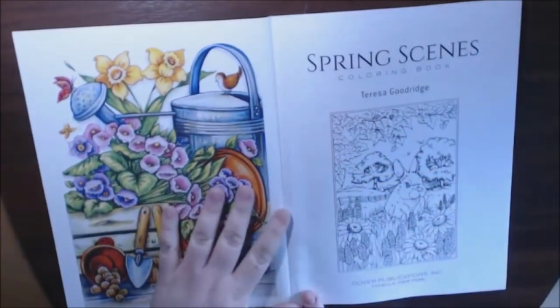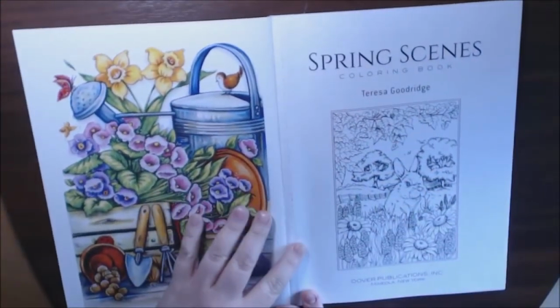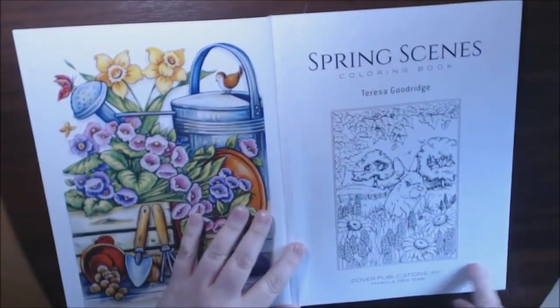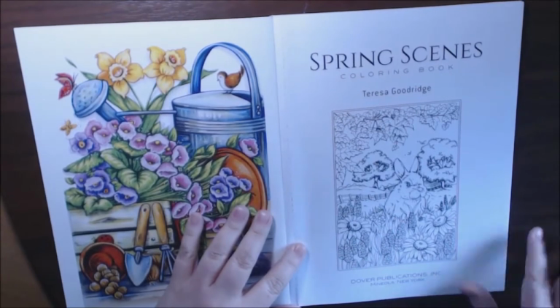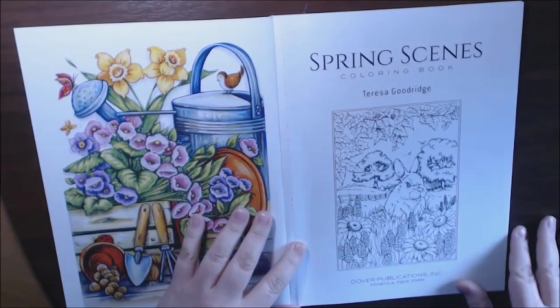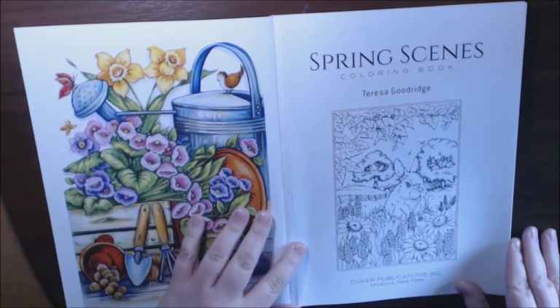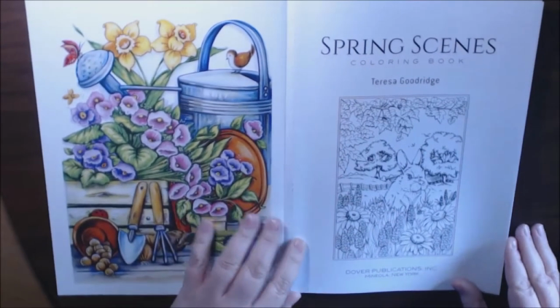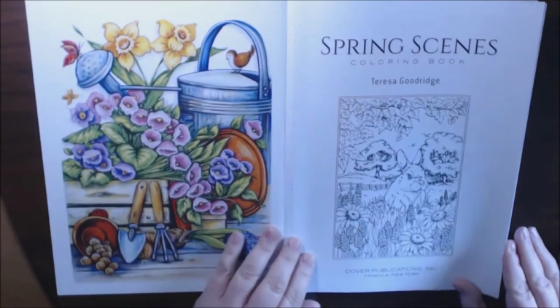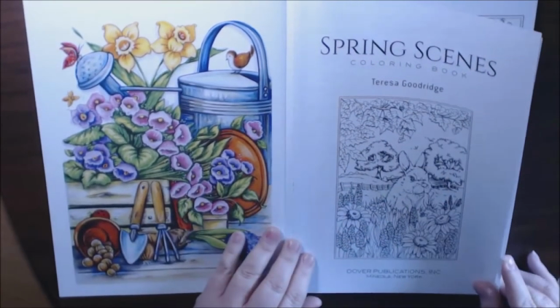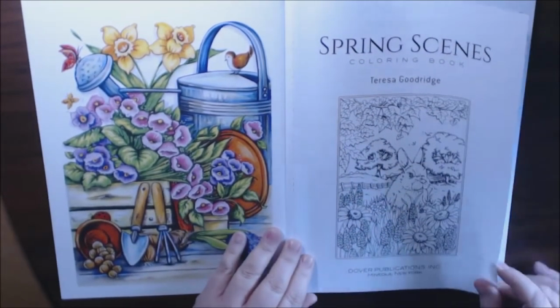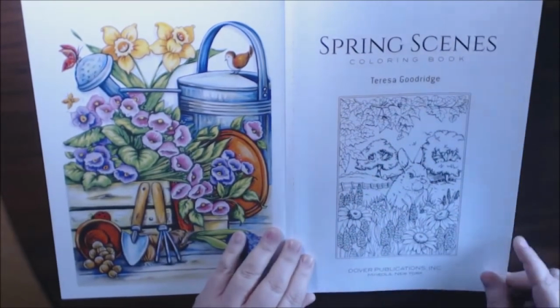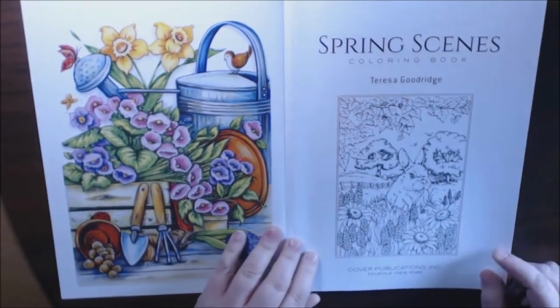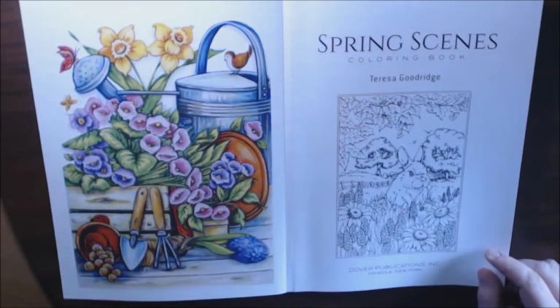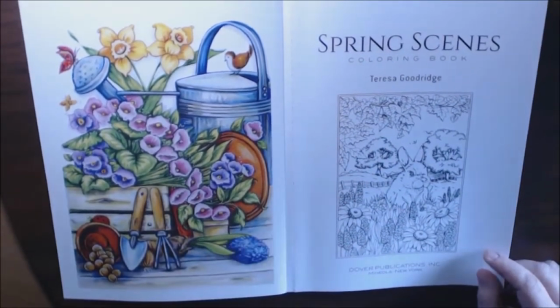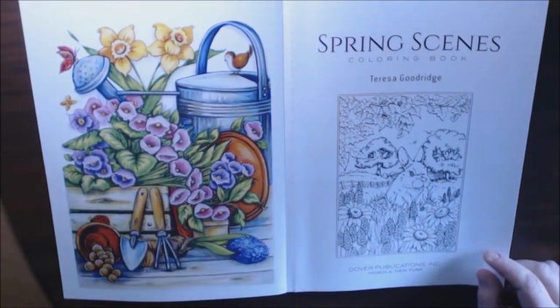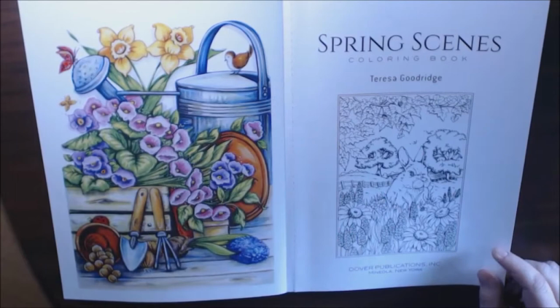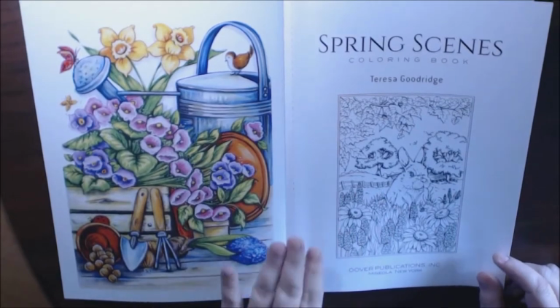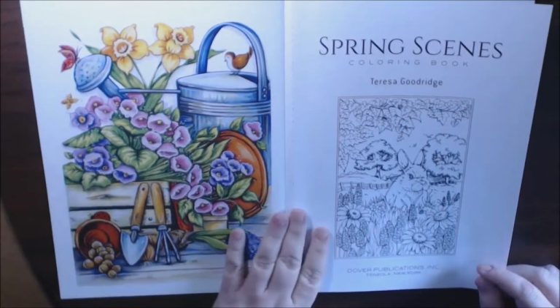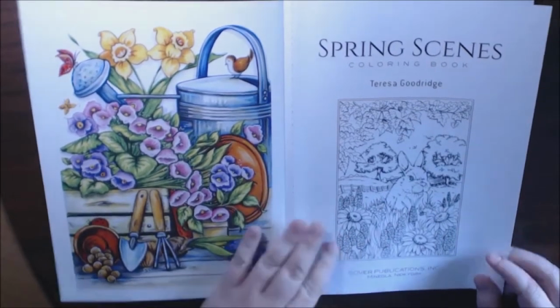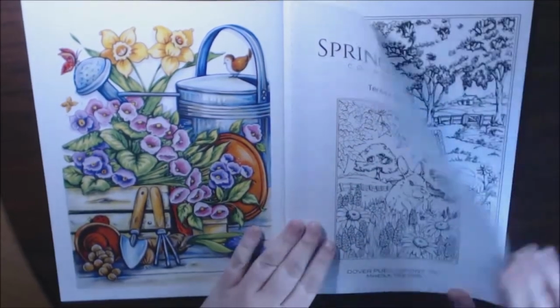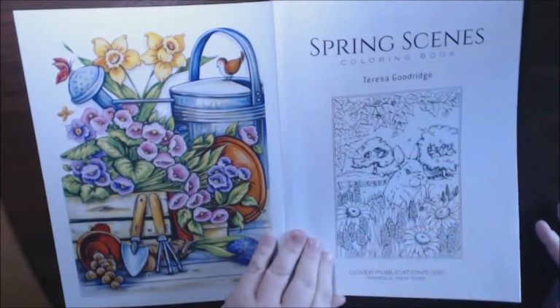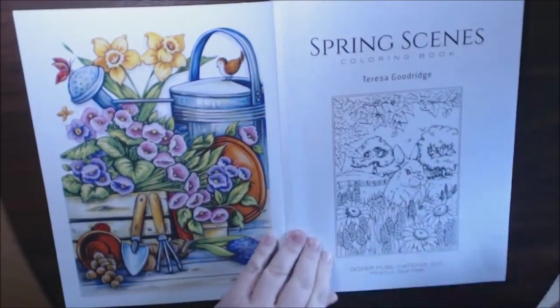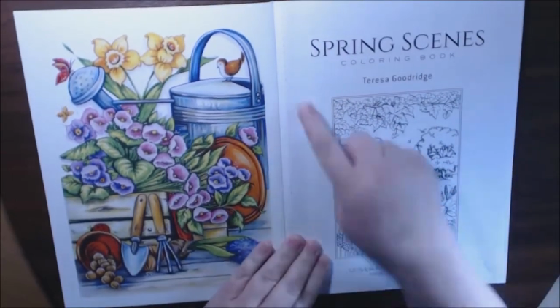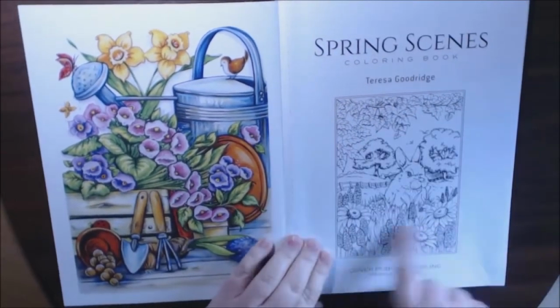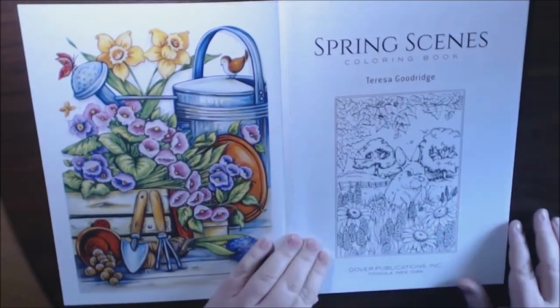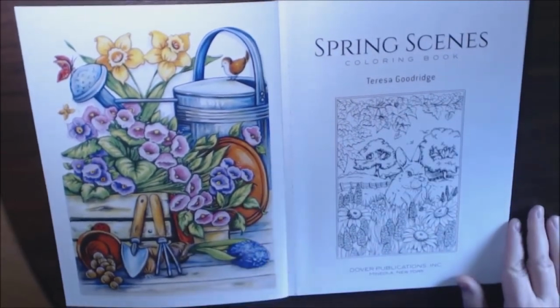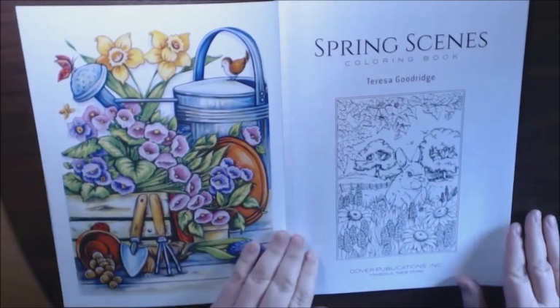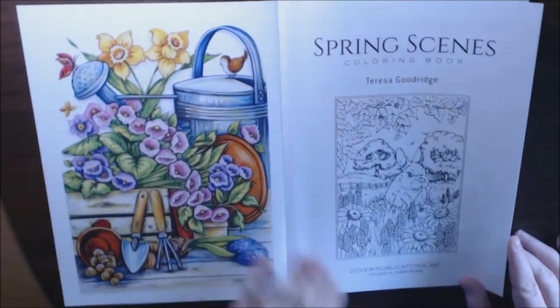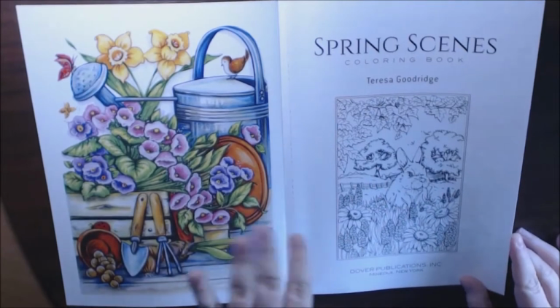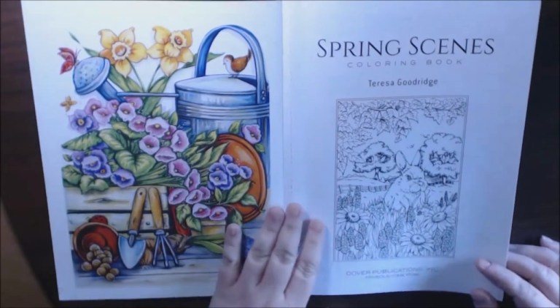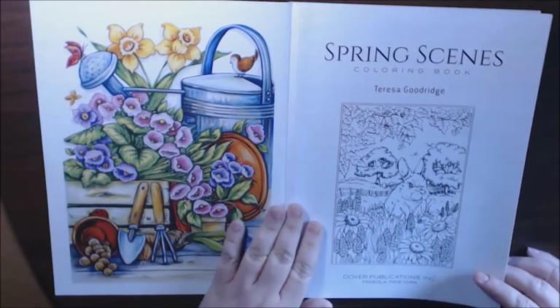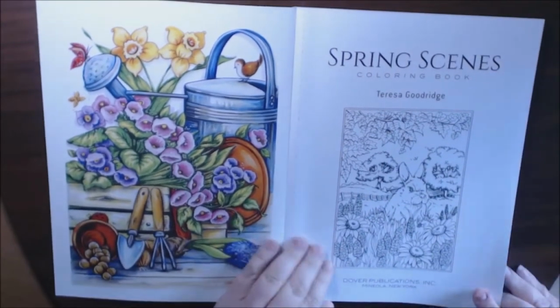They are single-sided and they are perforated, so you can tear them out really quickly. They're really cute. I think they're all squared off, which I like. I think that's a nice clean look.